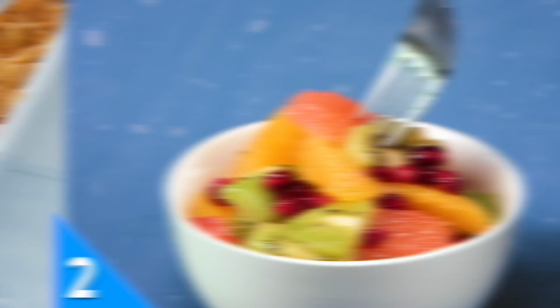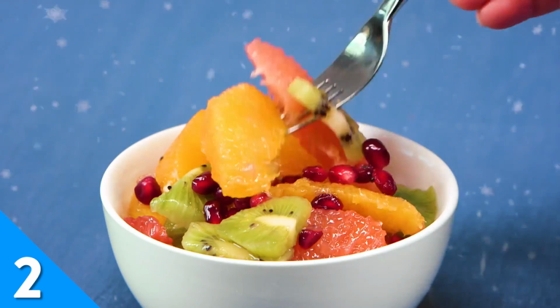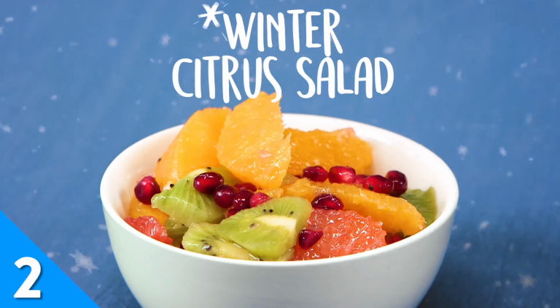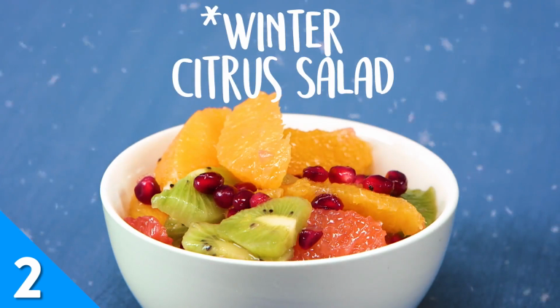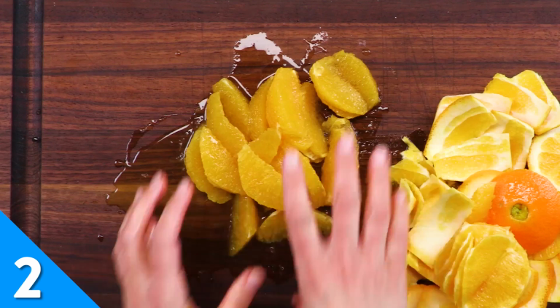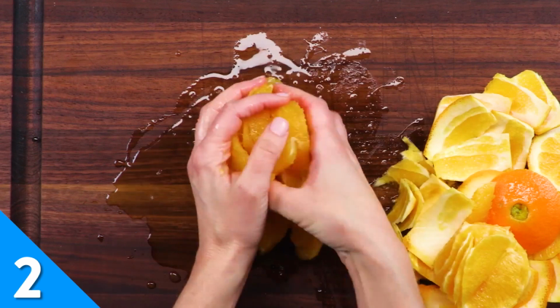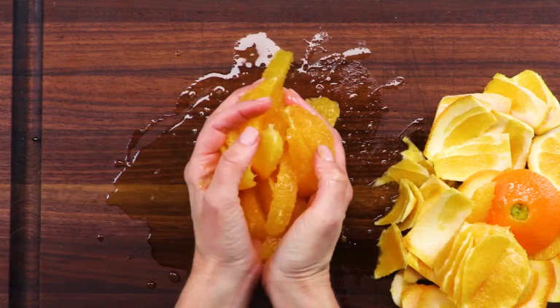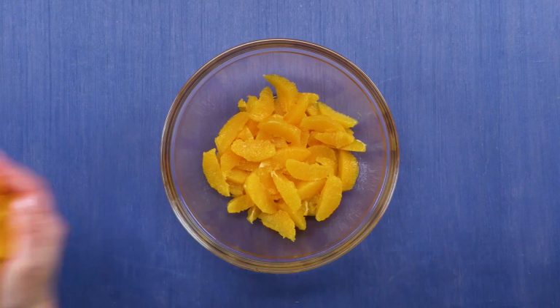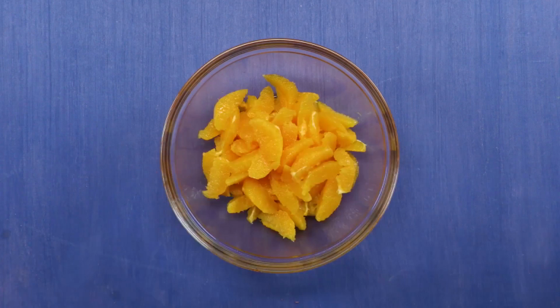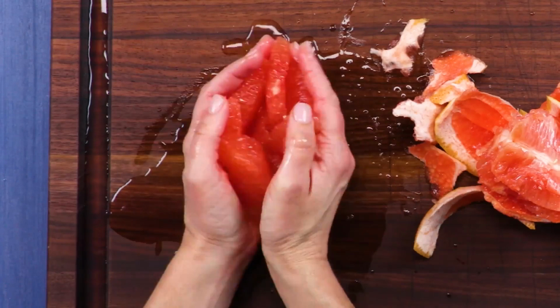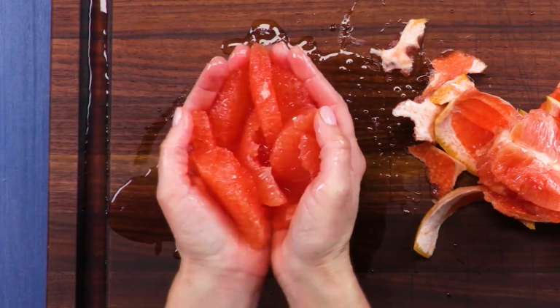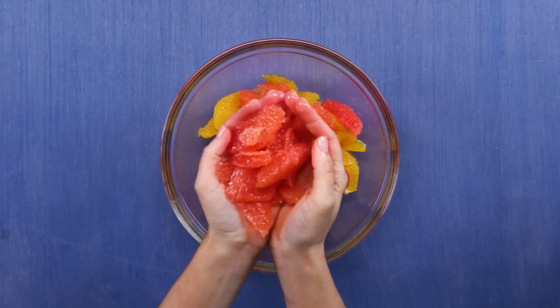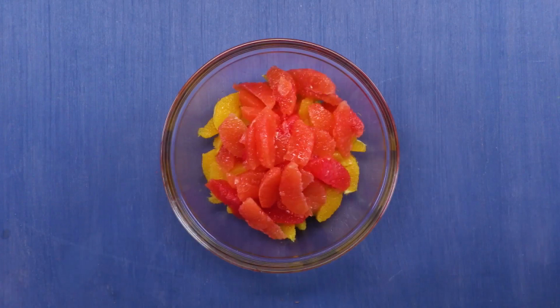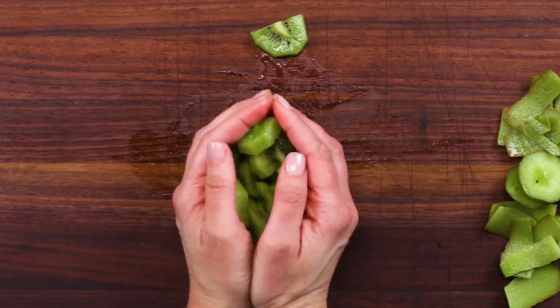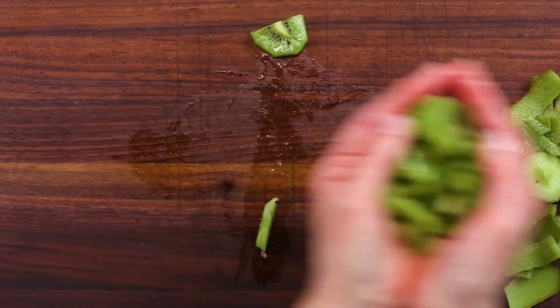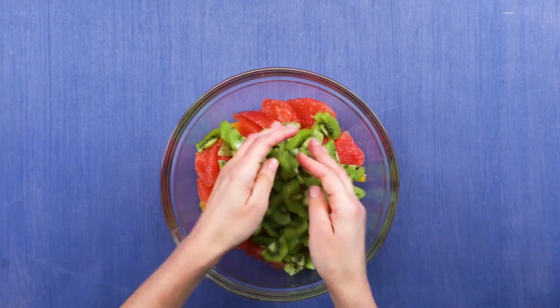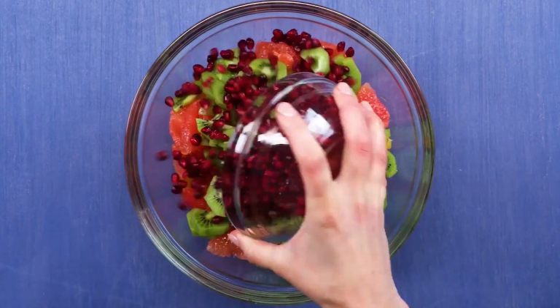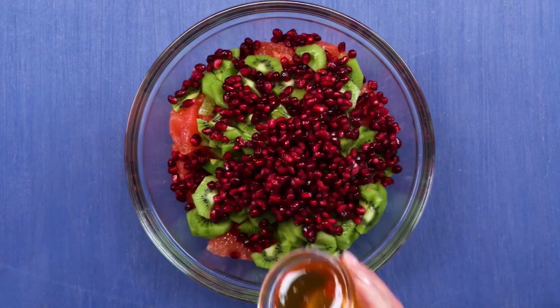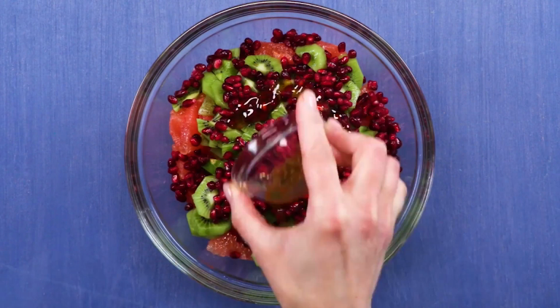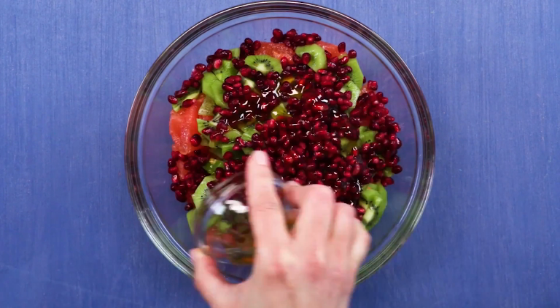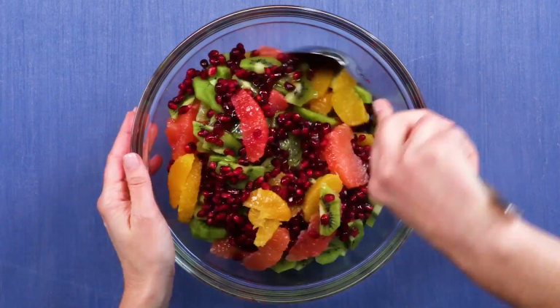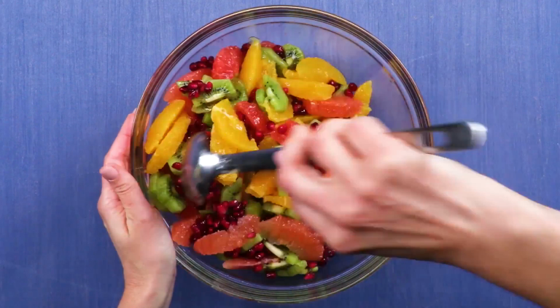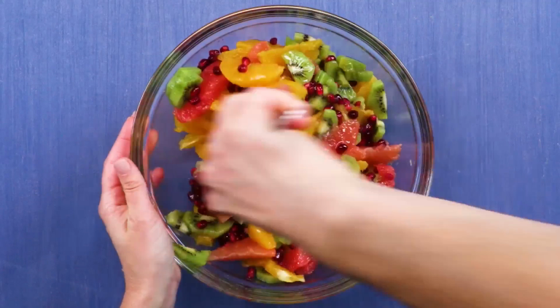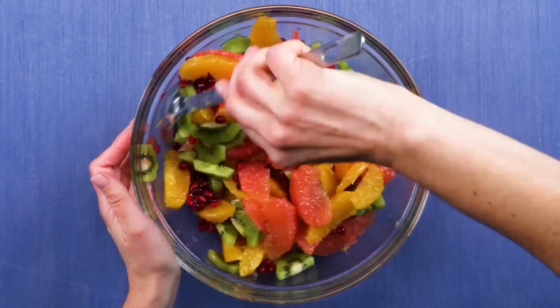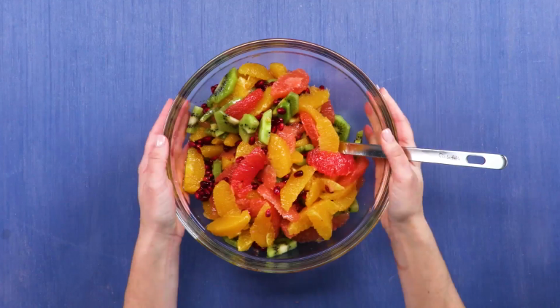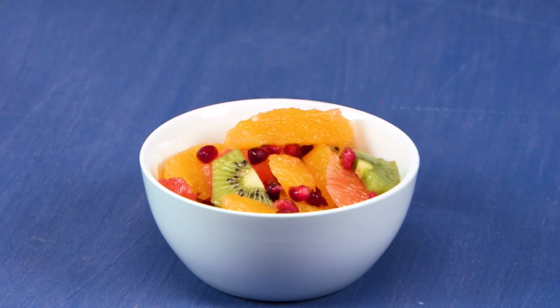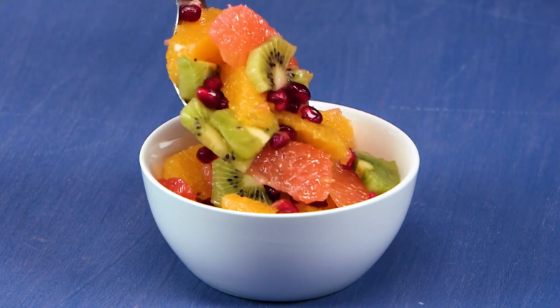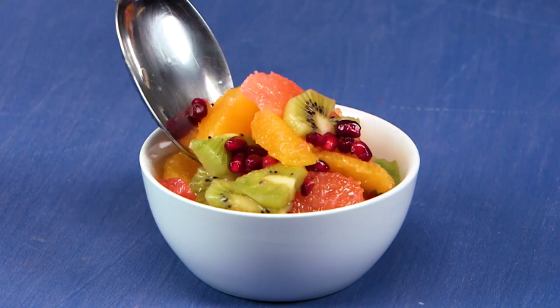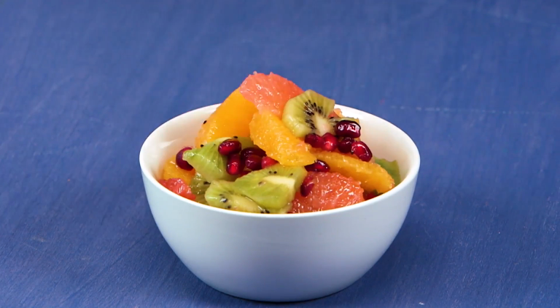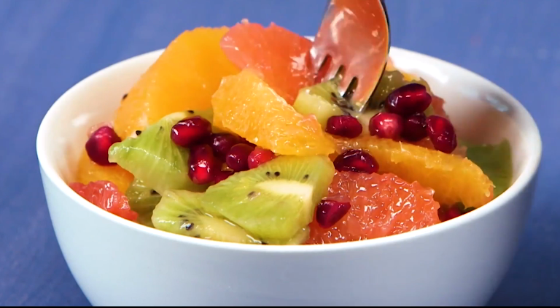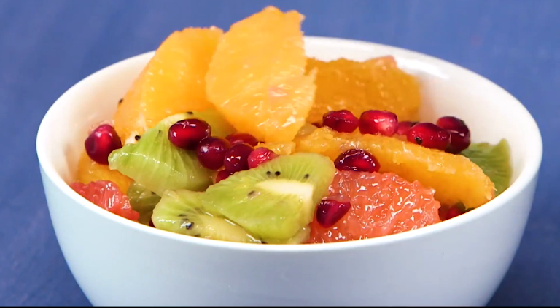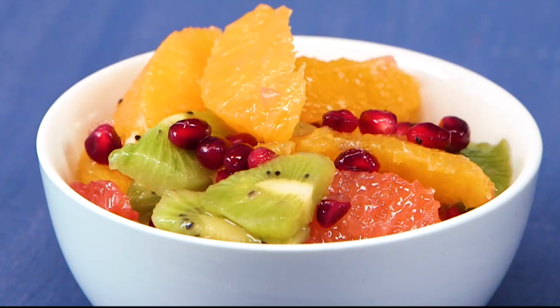On the lighter and brighter side, we have our winter citrus salad. Made up of the season's finest fruits such as oranges, grapefruit, kiwi, and pomegranate, this colorful salad will make the perfect refreshing complement to the traditionally savory flavors of a Thanksgiving spread.